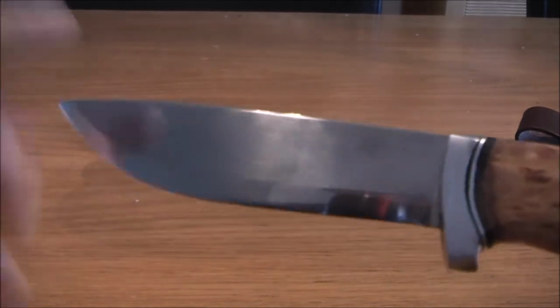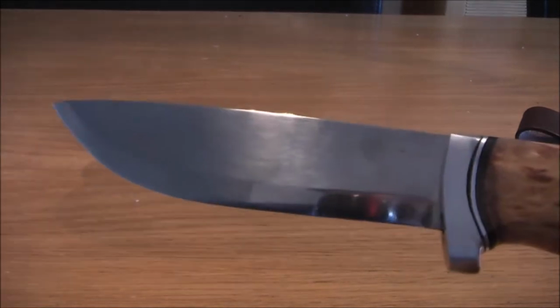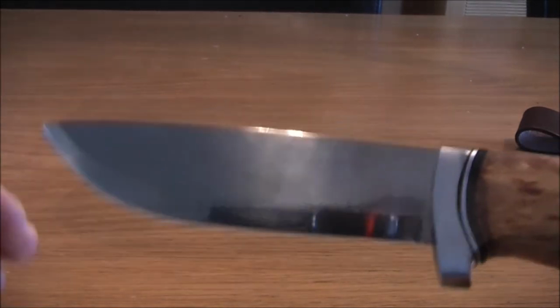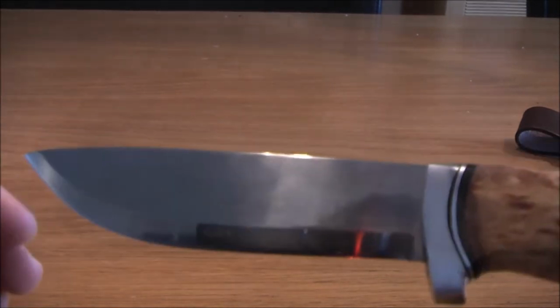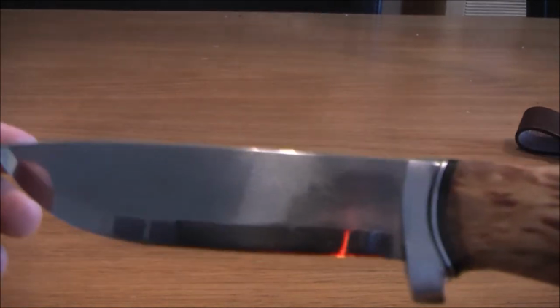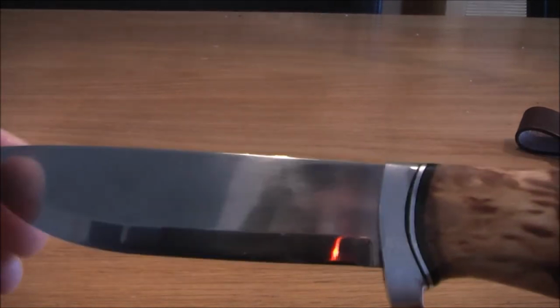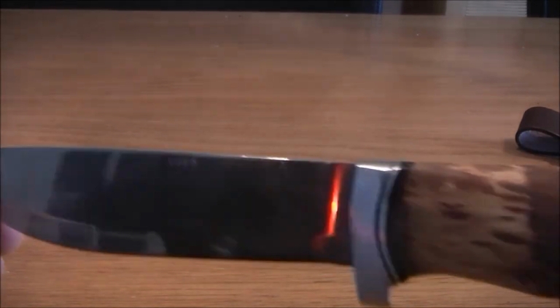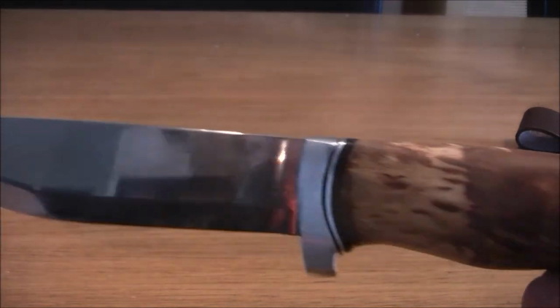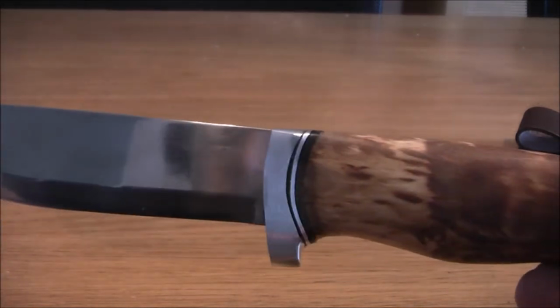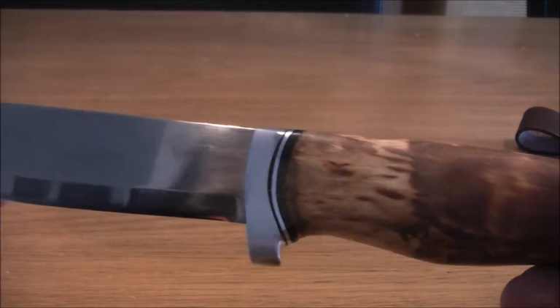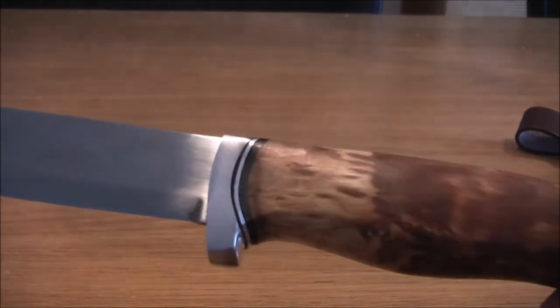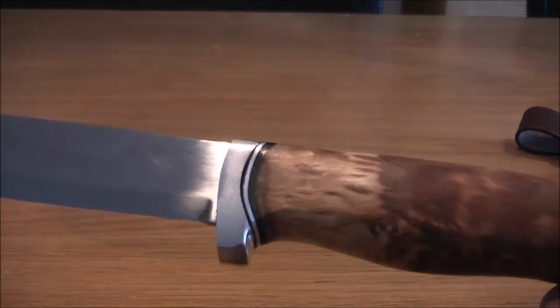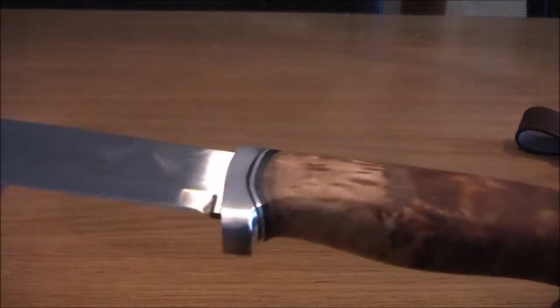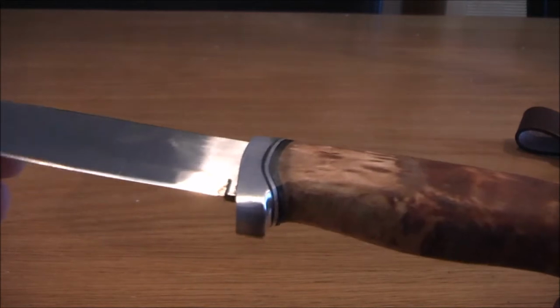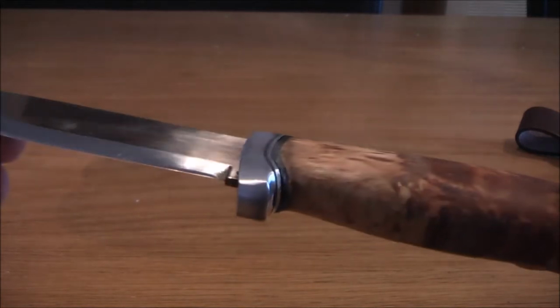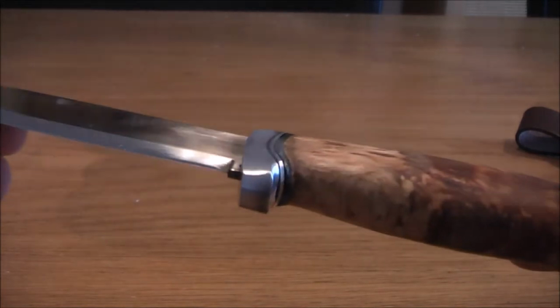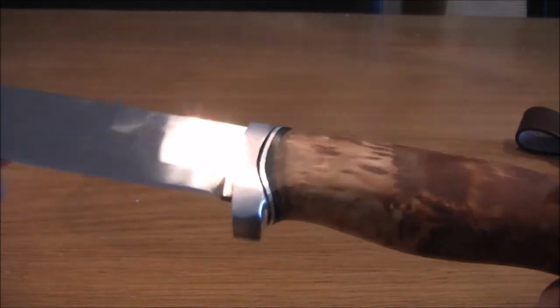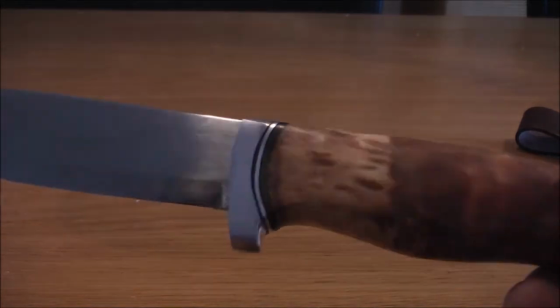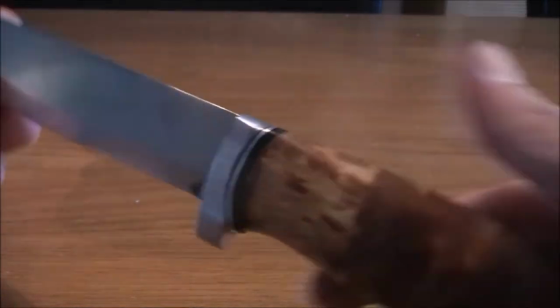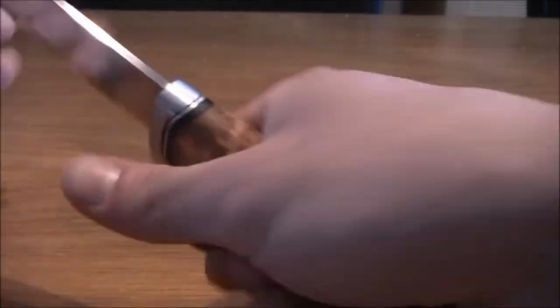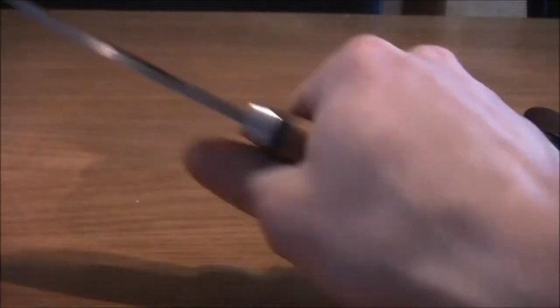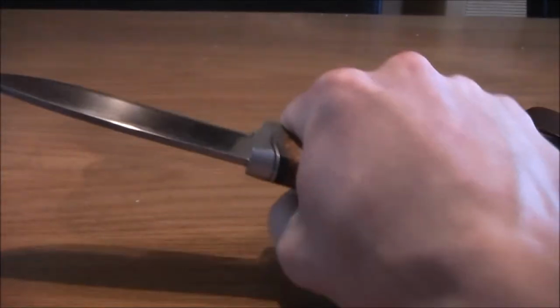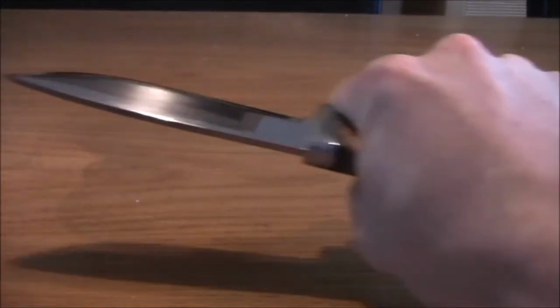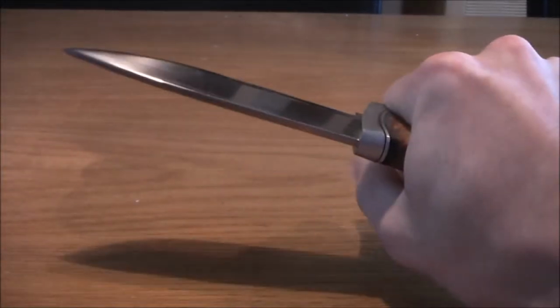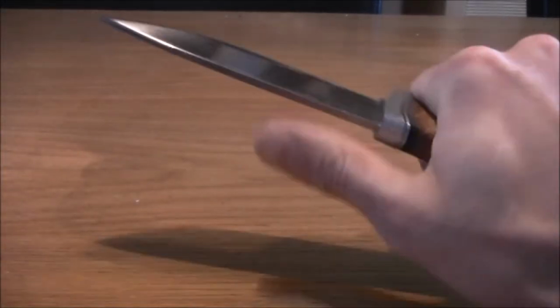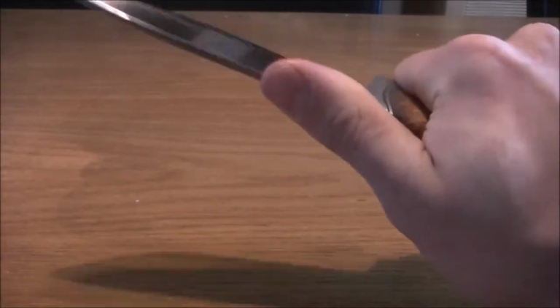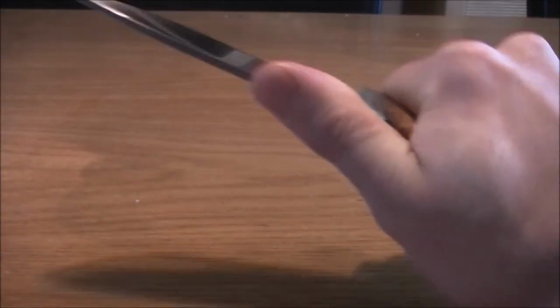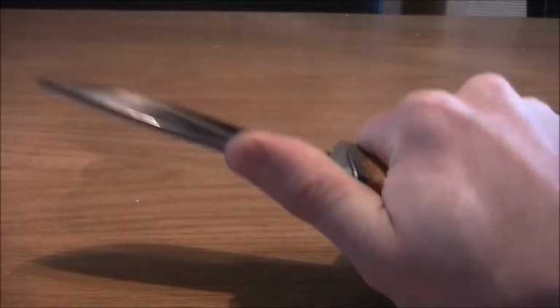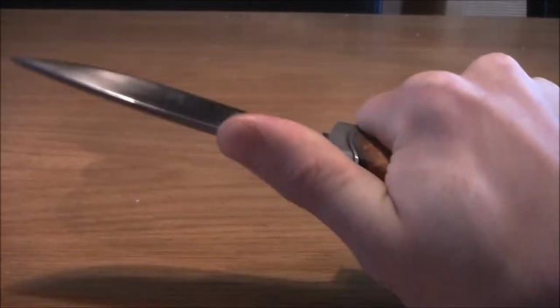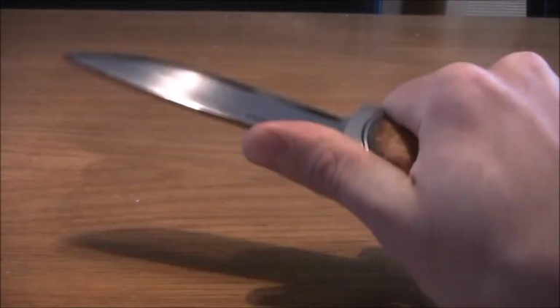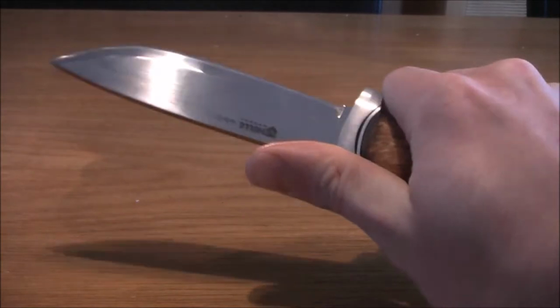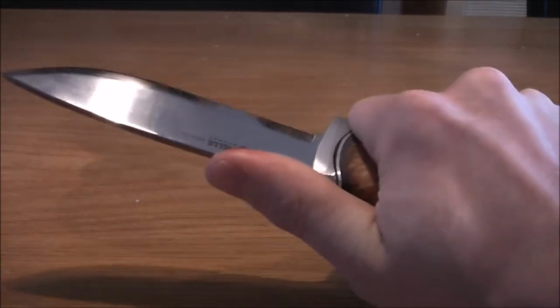But I haven't tested this knife yet, so I can't tell yet. But my first impression is quite nice, quite good.